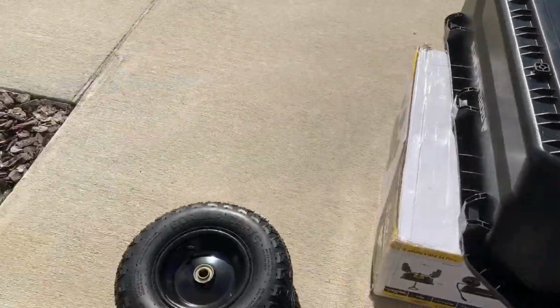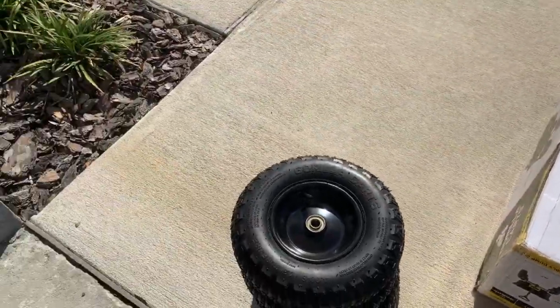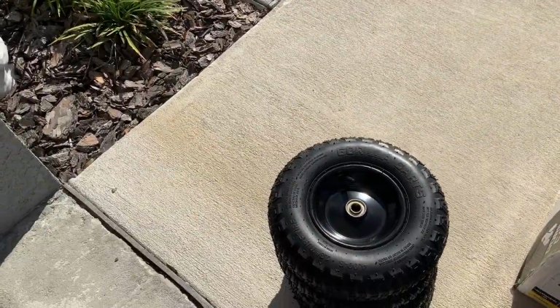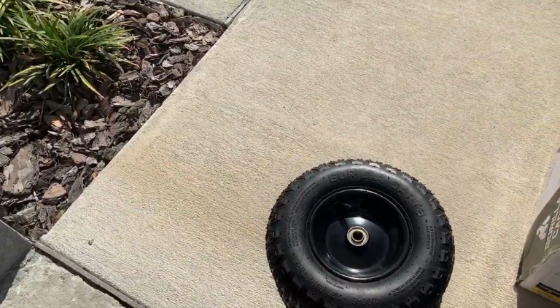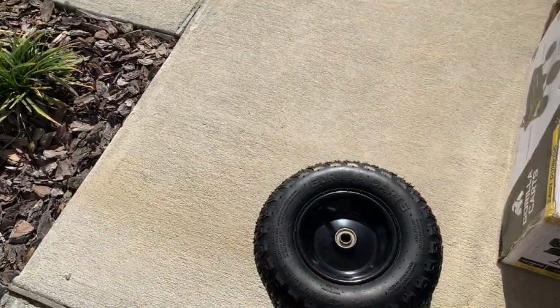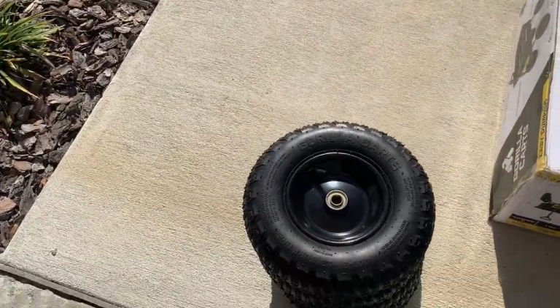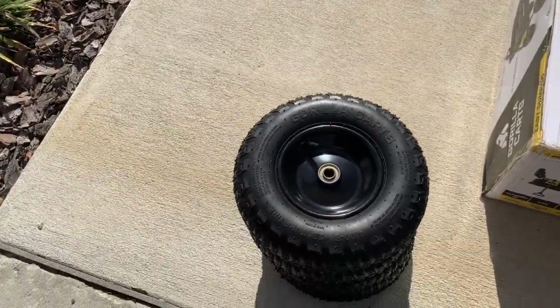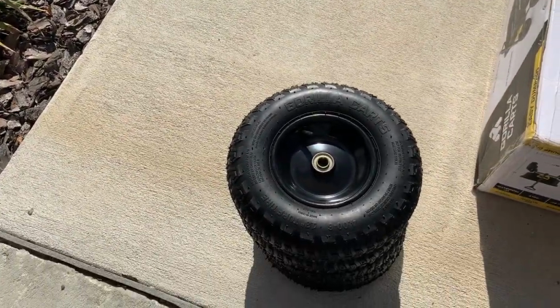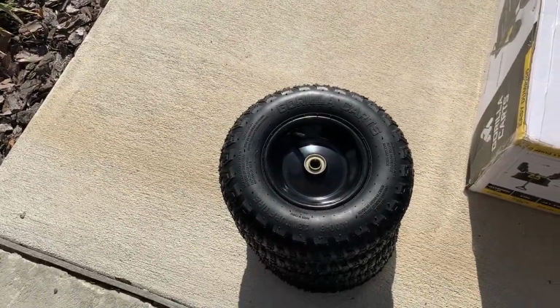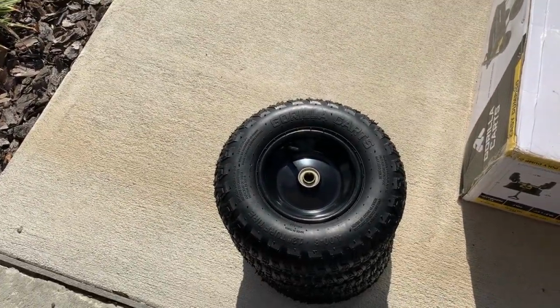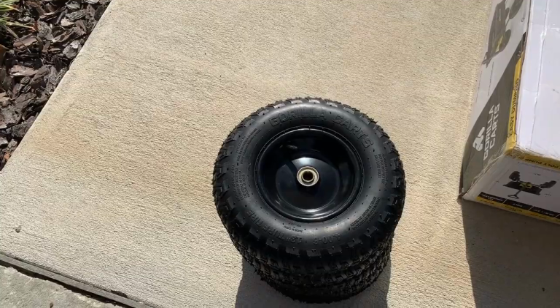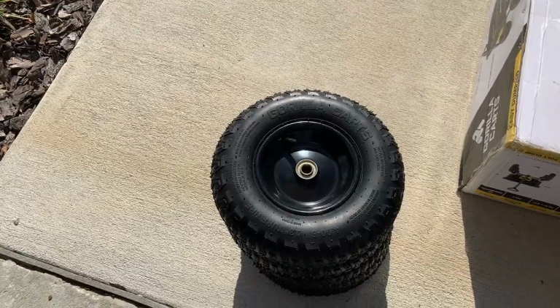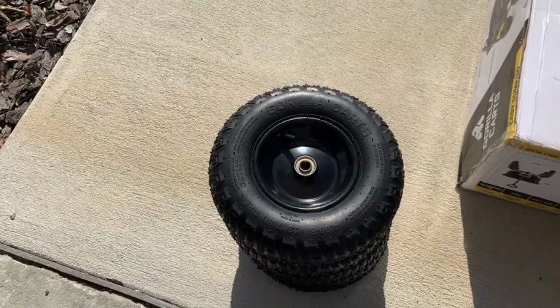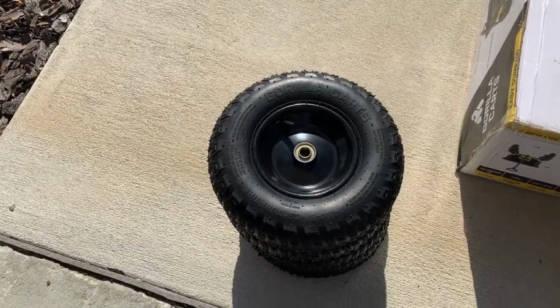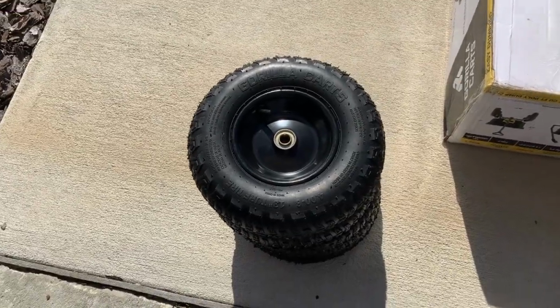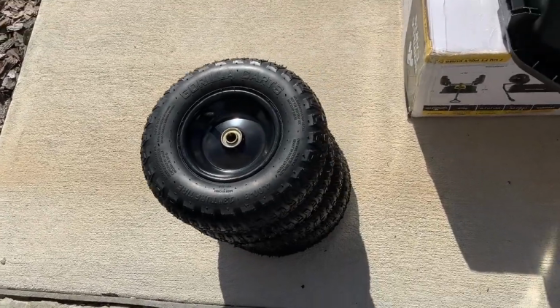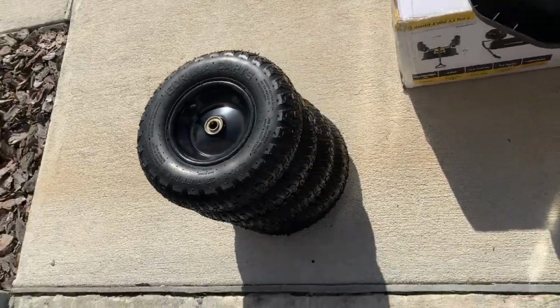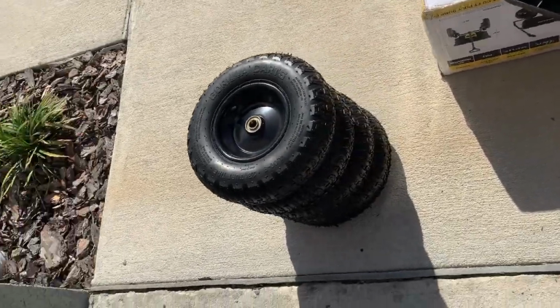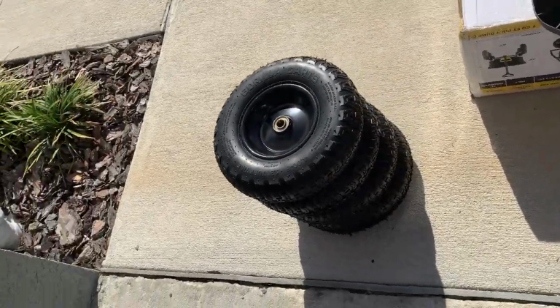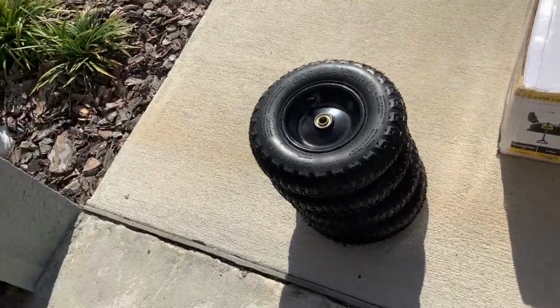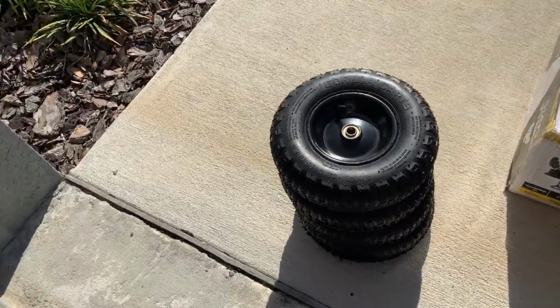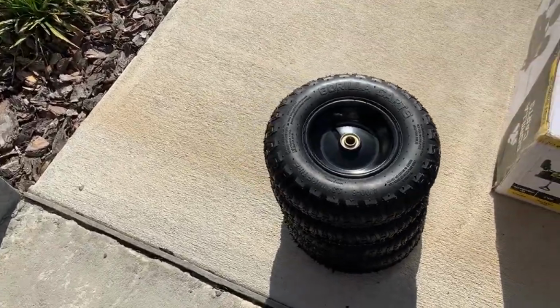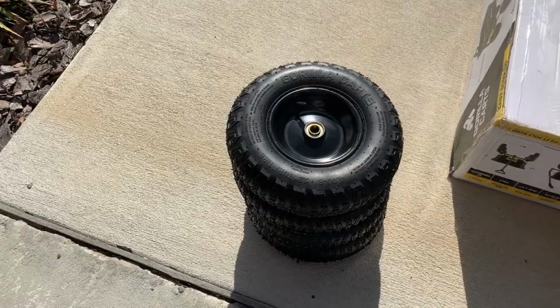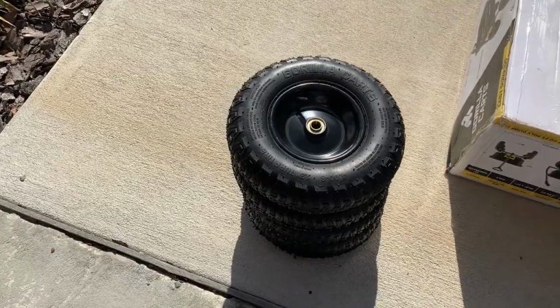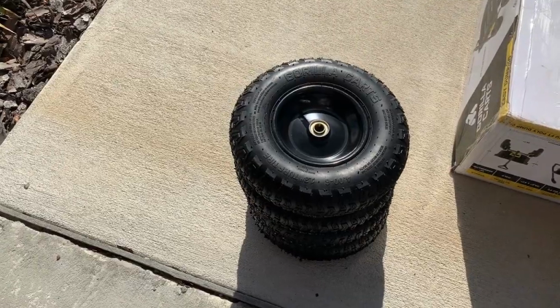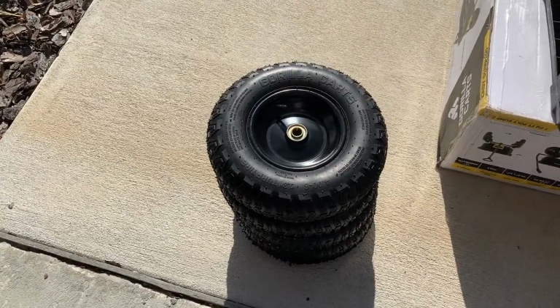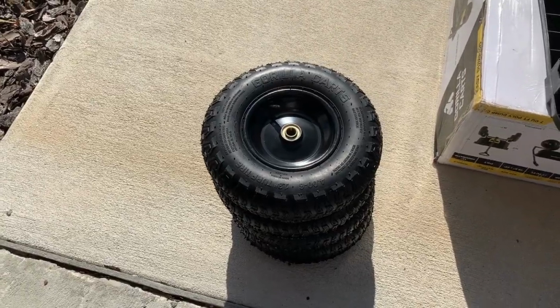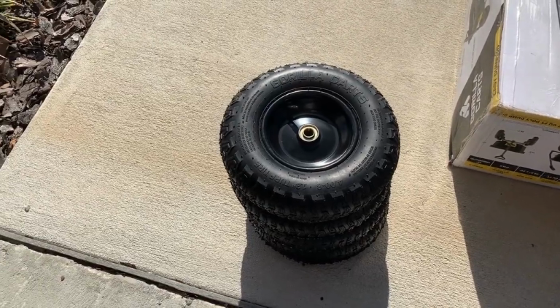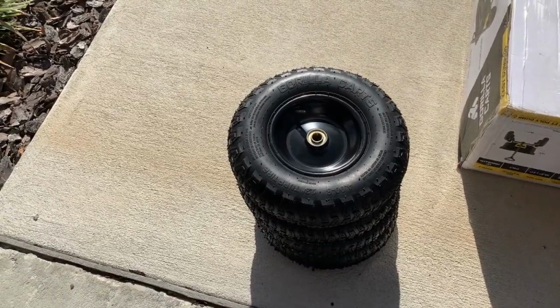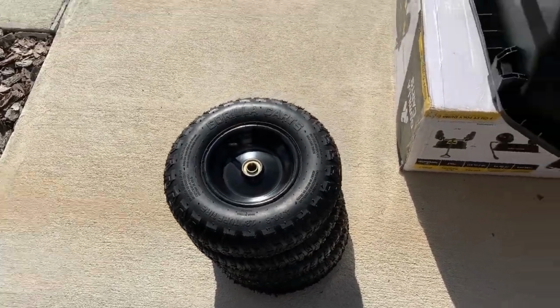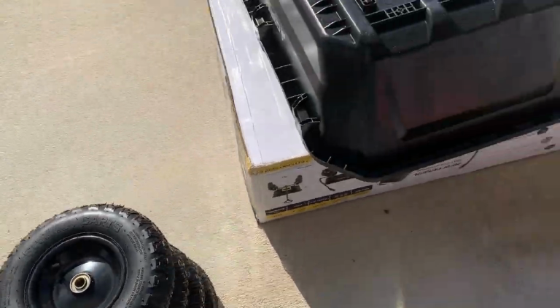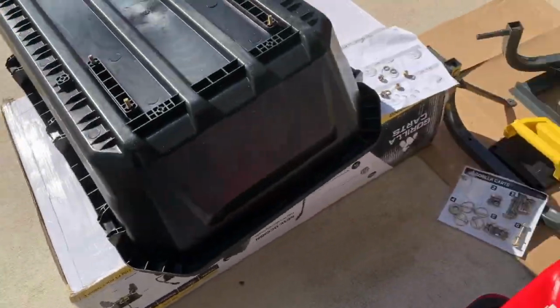I'm pretty happy with the wheels. They all had between 10 and 12 pounds of air in them. So unless this thing came straight from the factory, that tells me that the tires are holding air pretty good. So that's a good thing too.